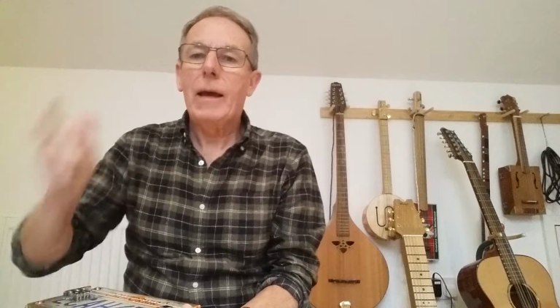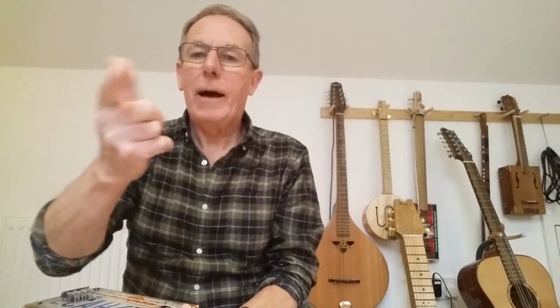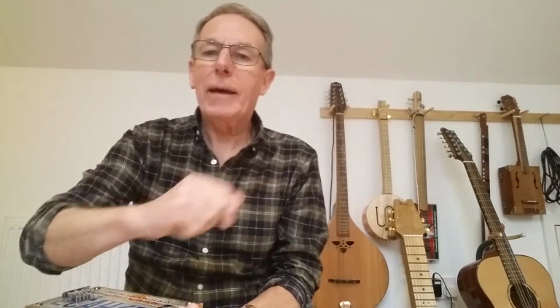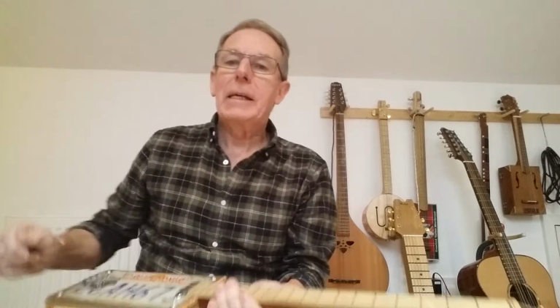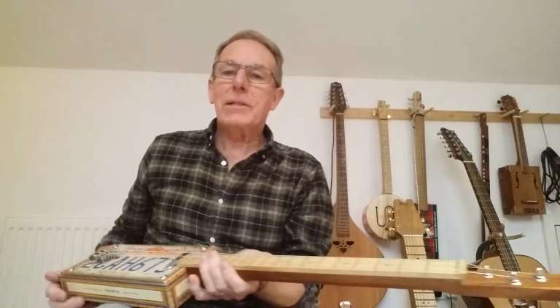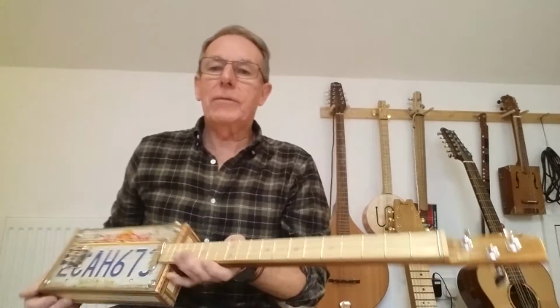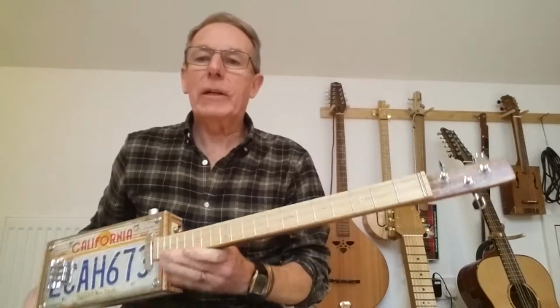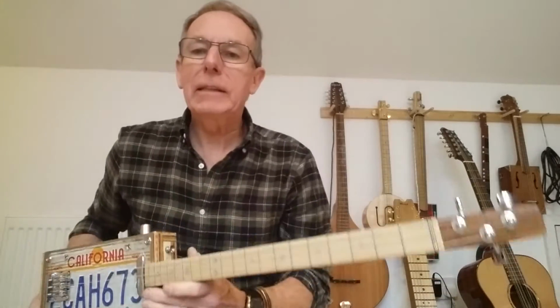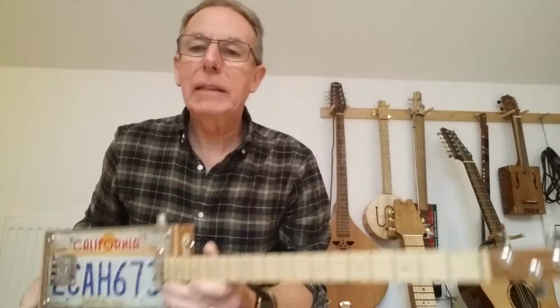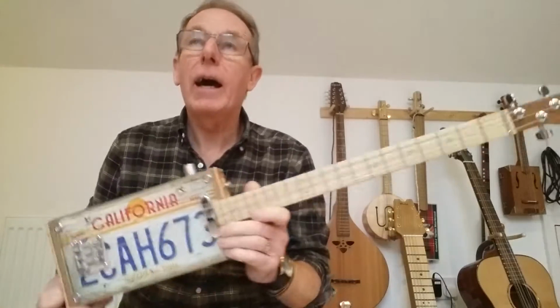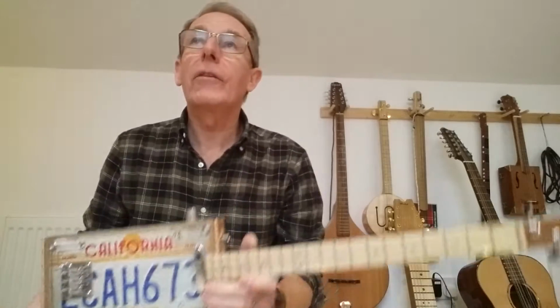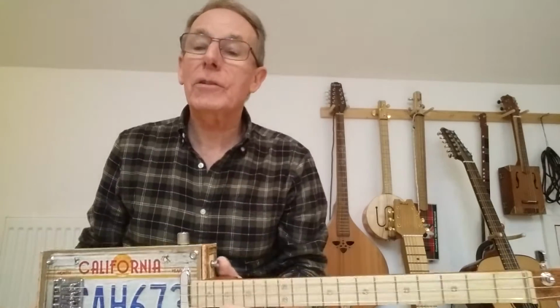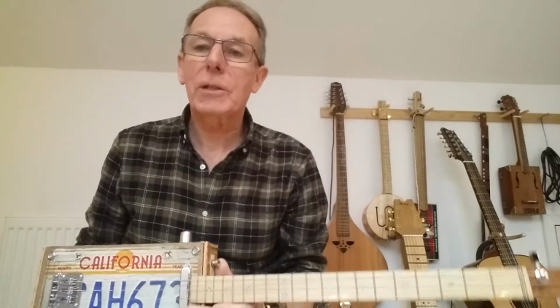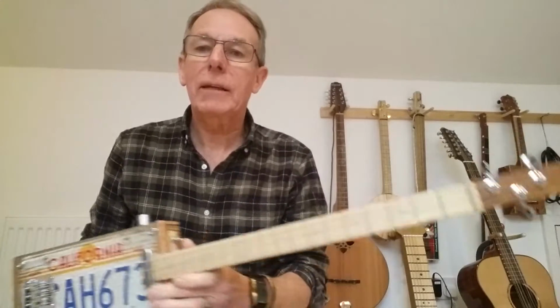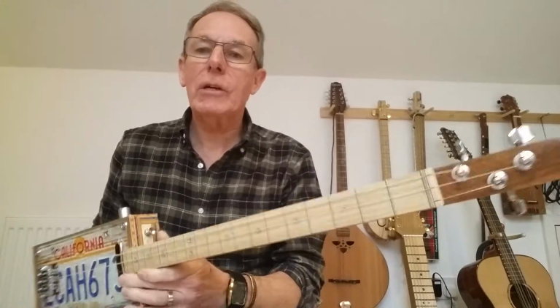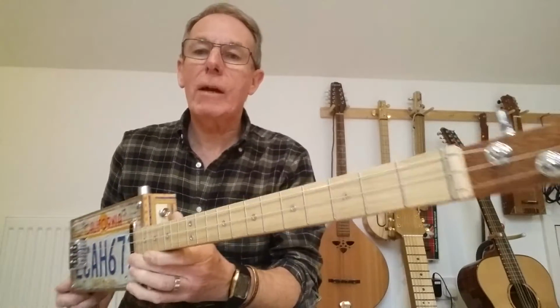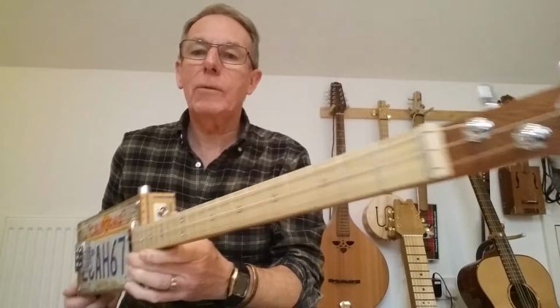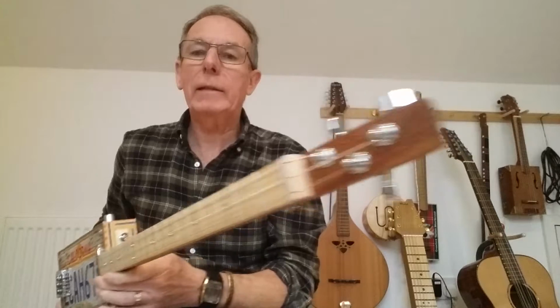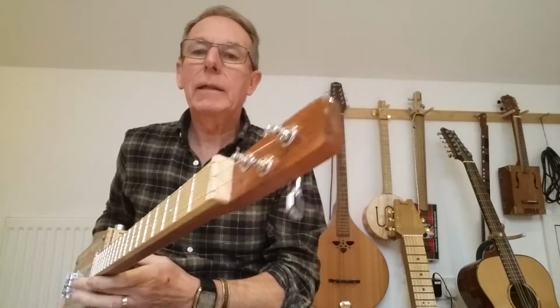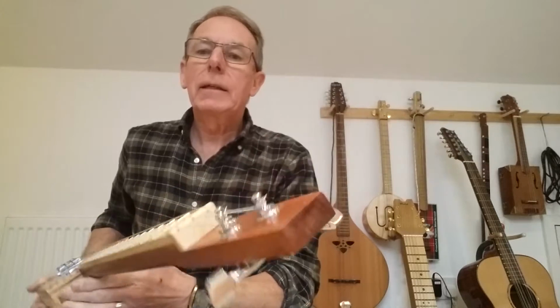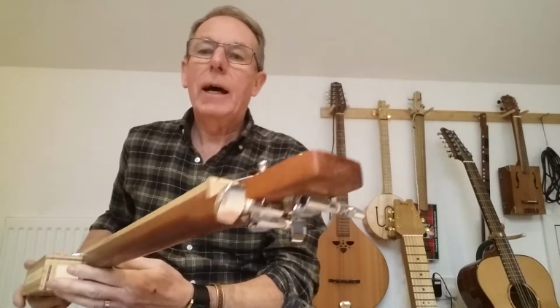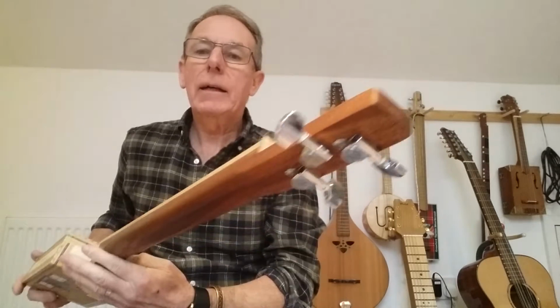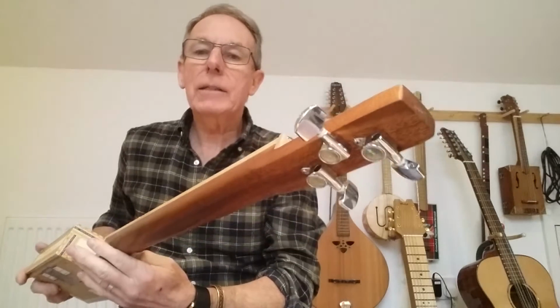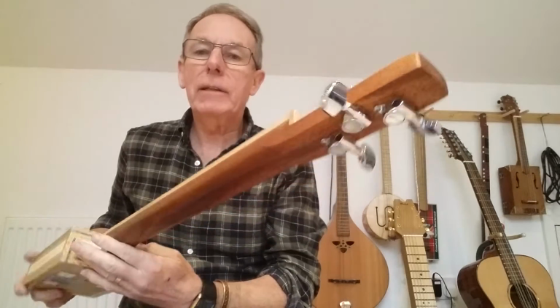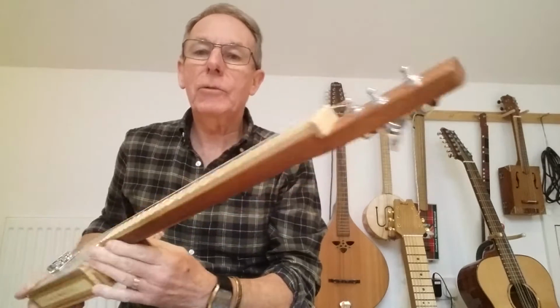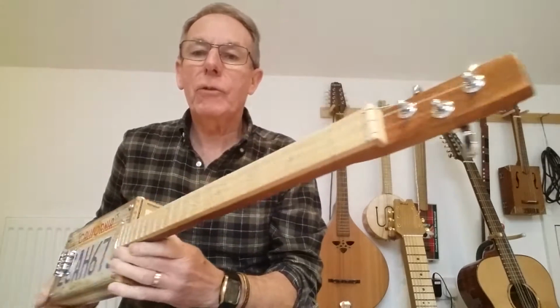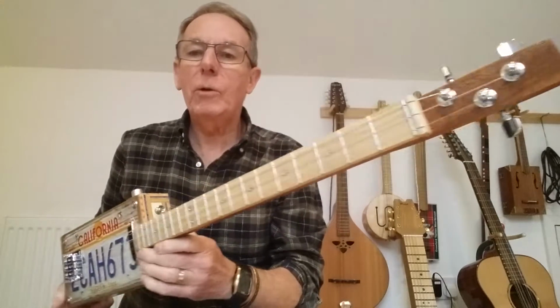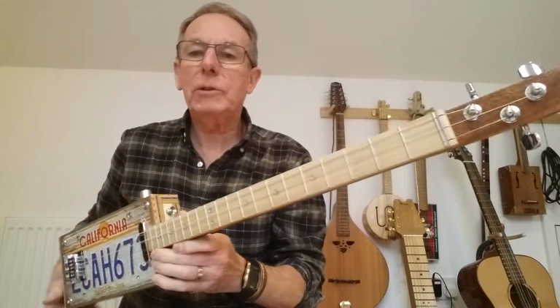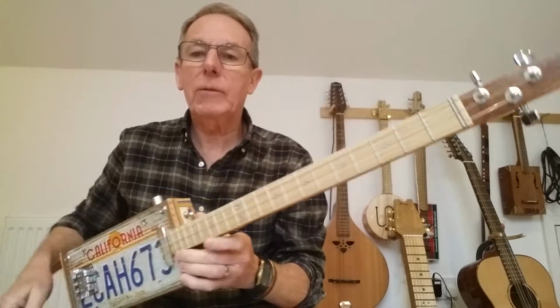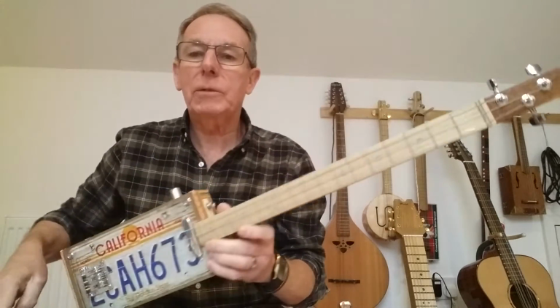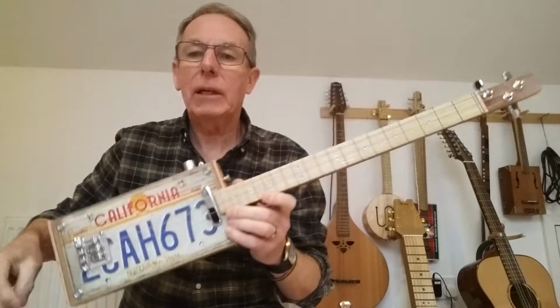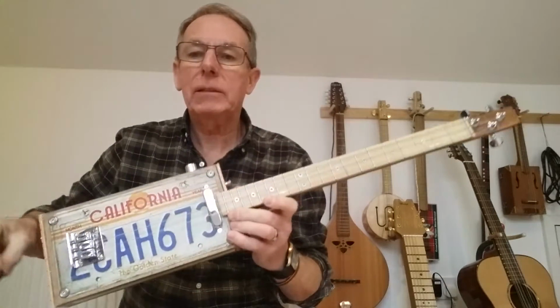Hi there, it's Steve here again in the not so sunny, very rainy and wet East Riding of Yorkshire, on the Wolds at Wald Guitars.